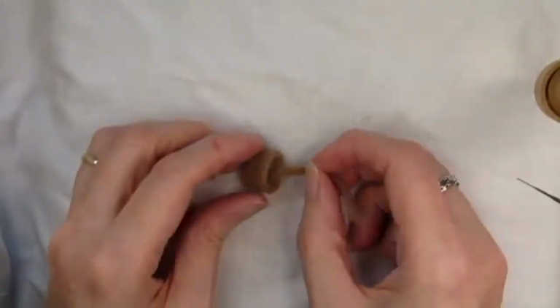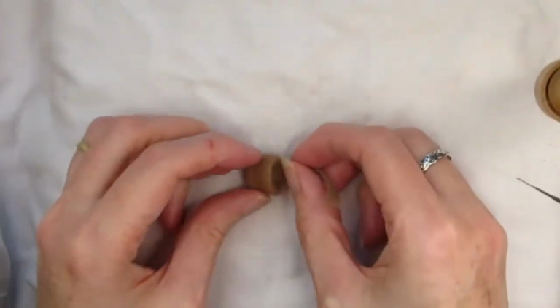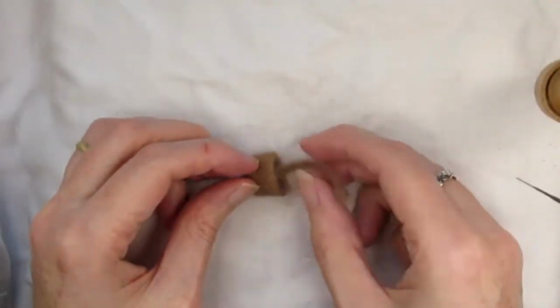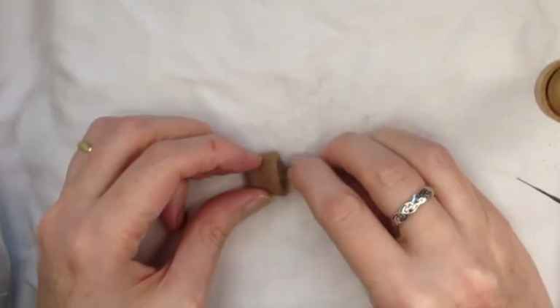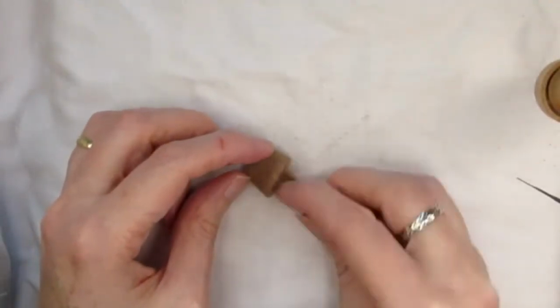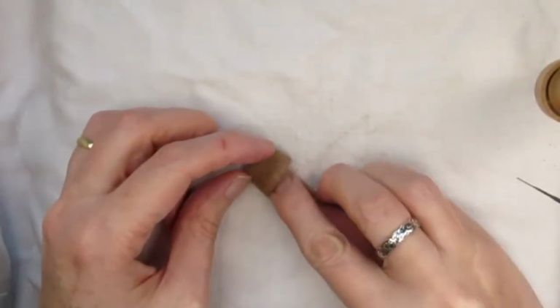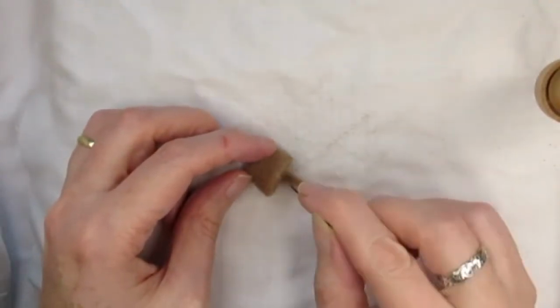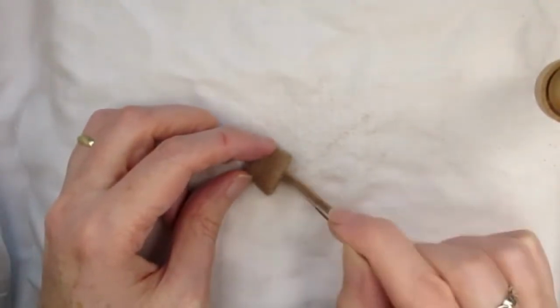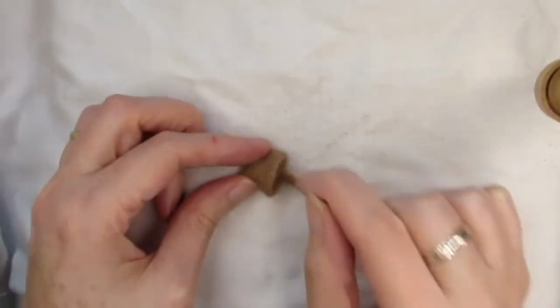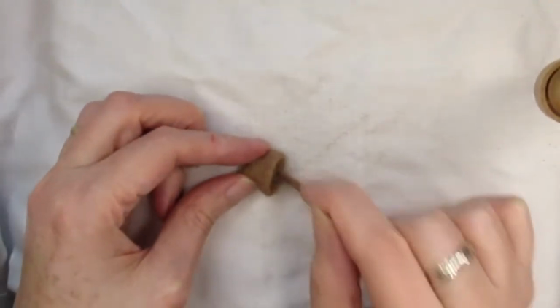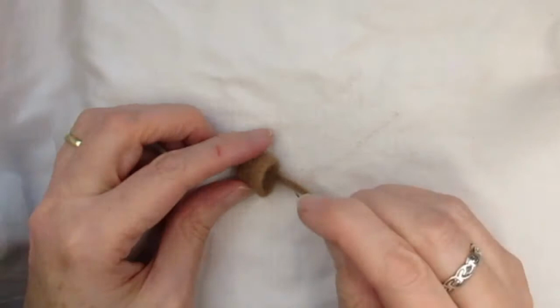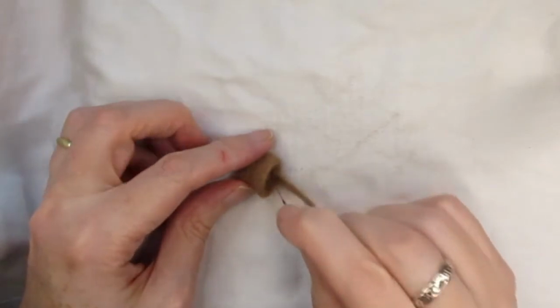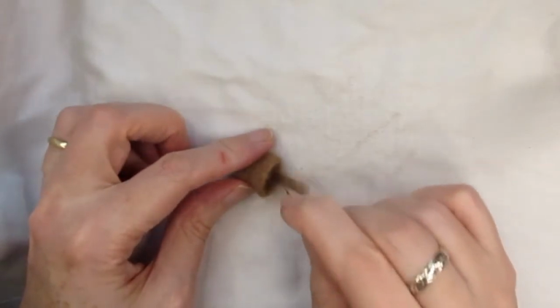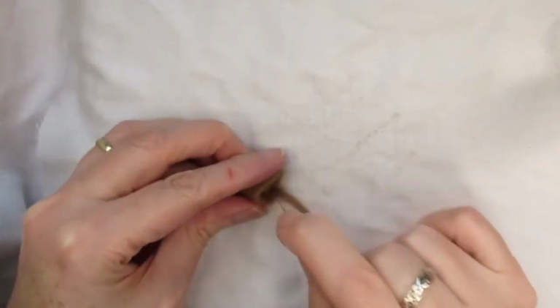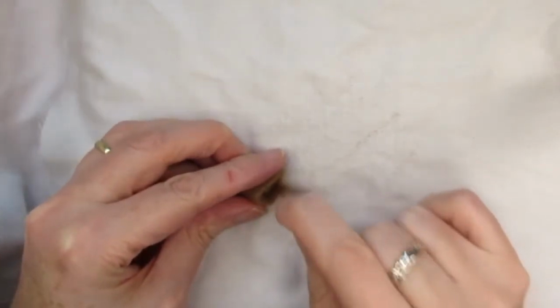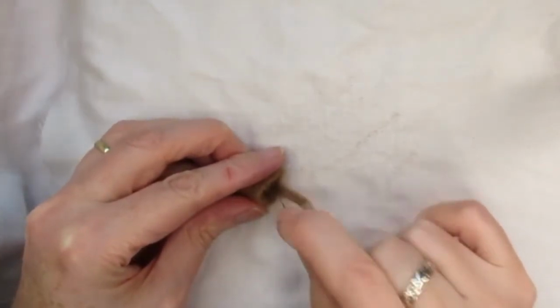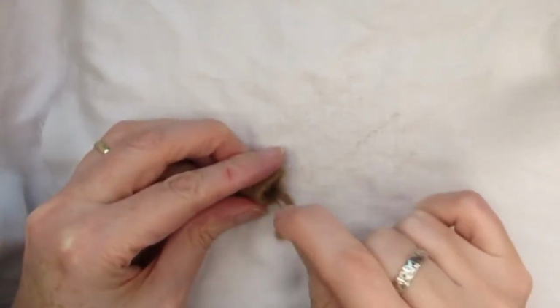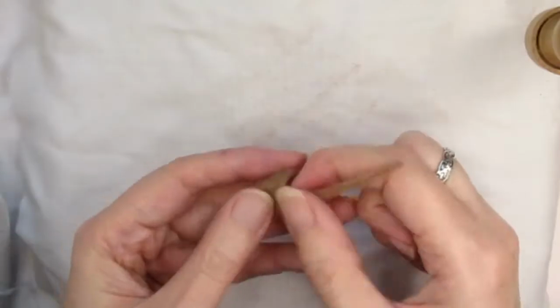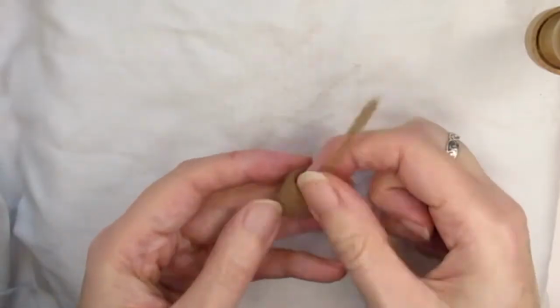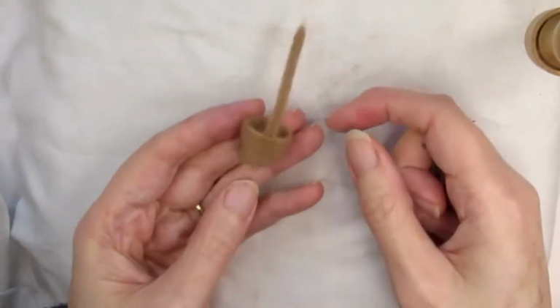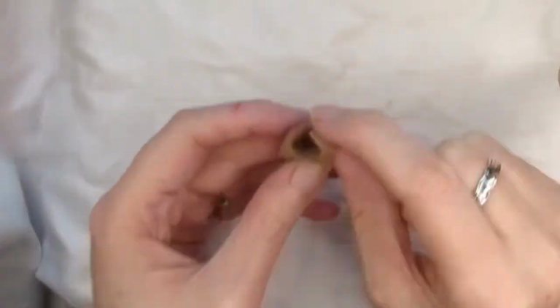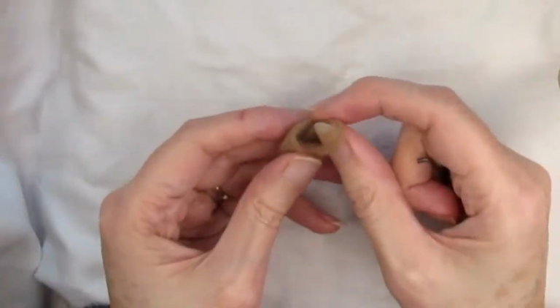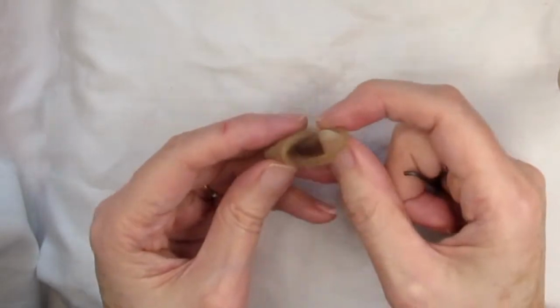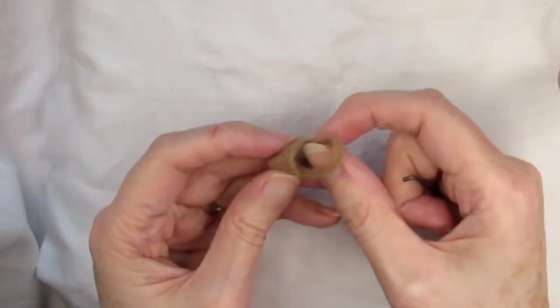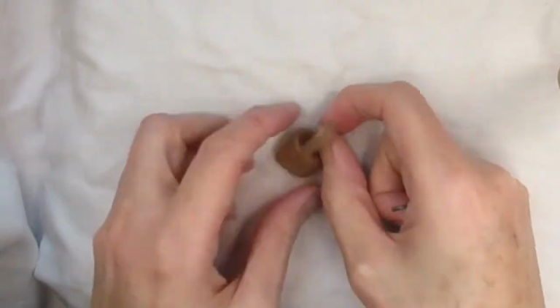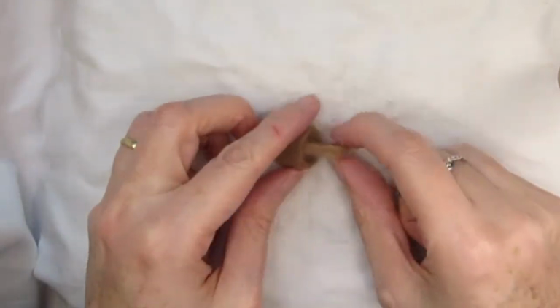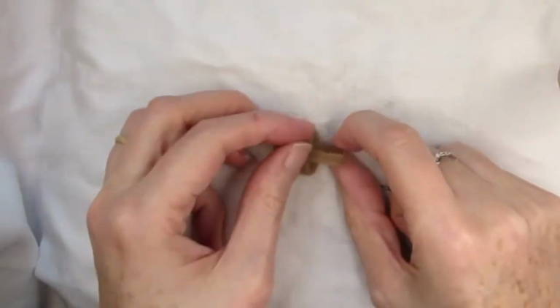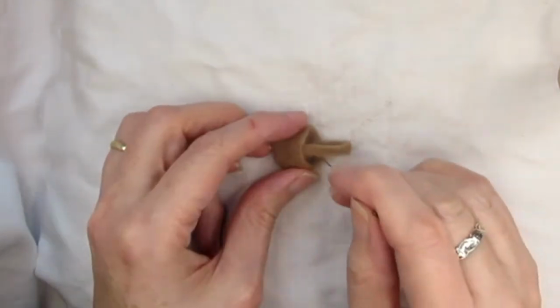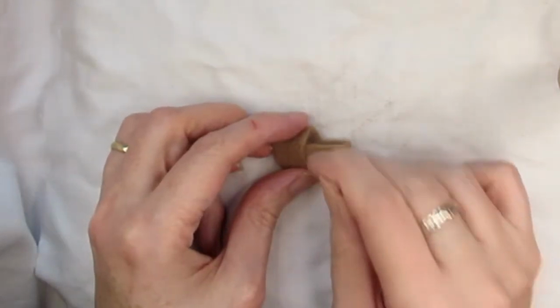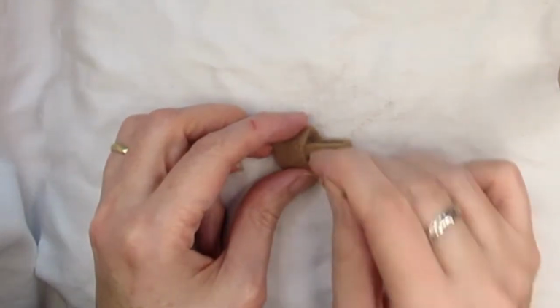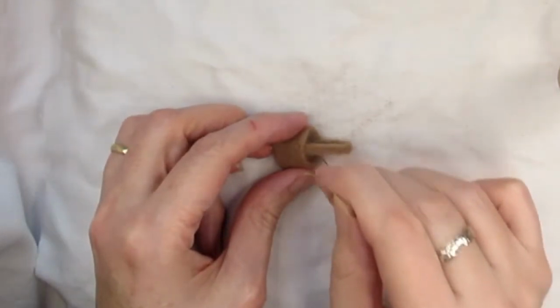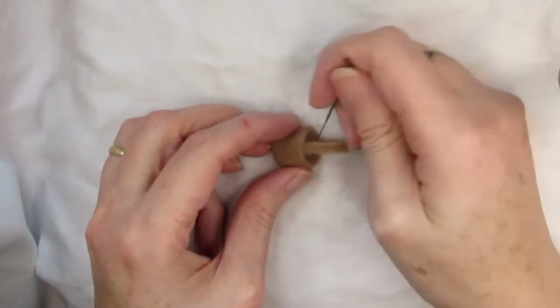Place one end of the handle inside the basket, just in the middle of one of the sides overlapping by about seven millimetres or a quarter of an inch. Stab this on the inside of the basket to attach it. Once it's securely attached, bend the handle over to the other side and attach it in the same way.